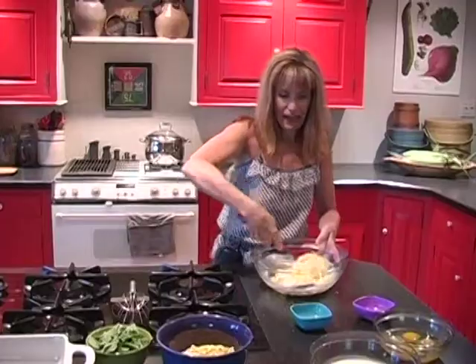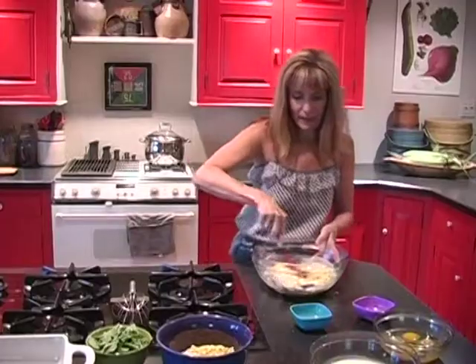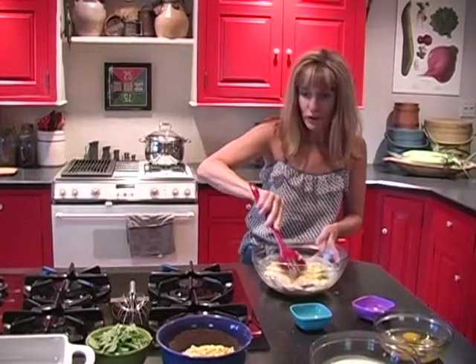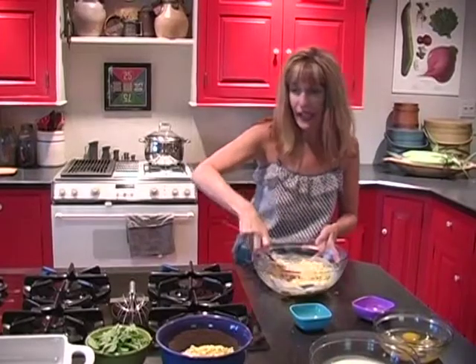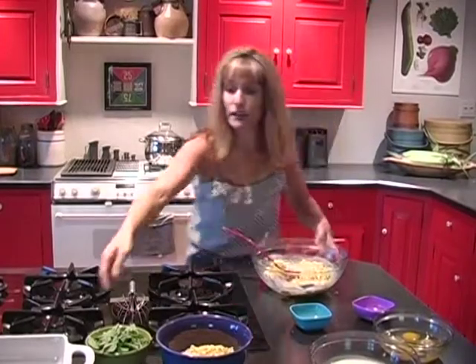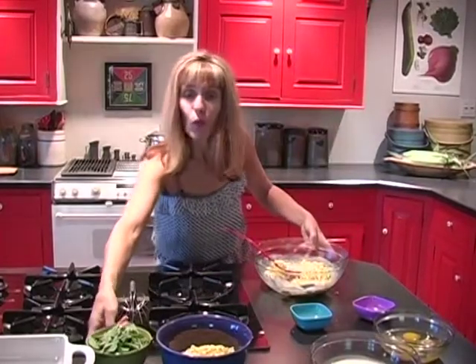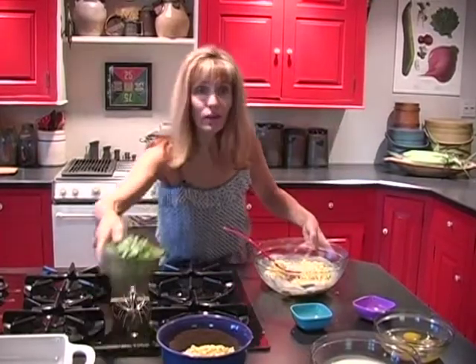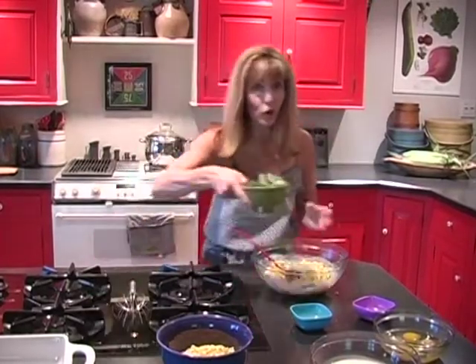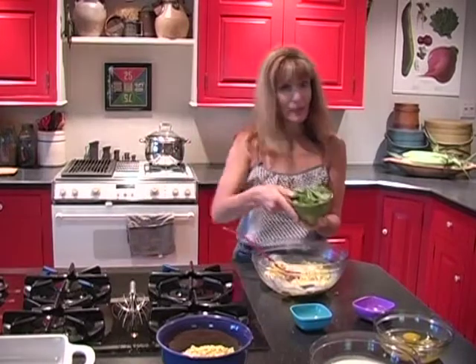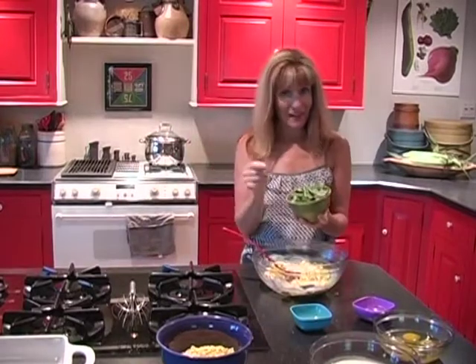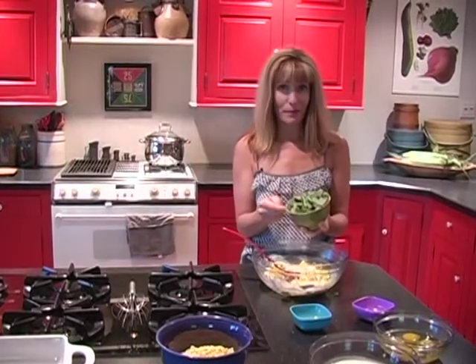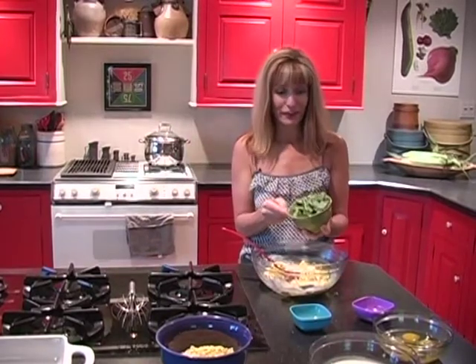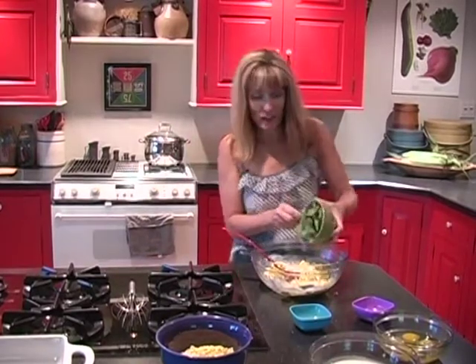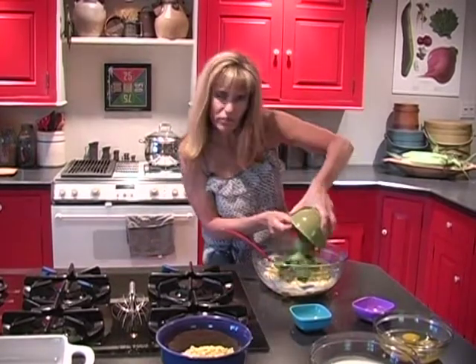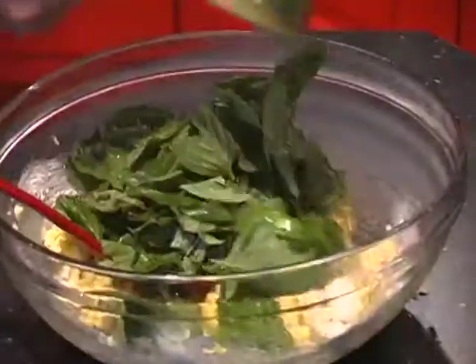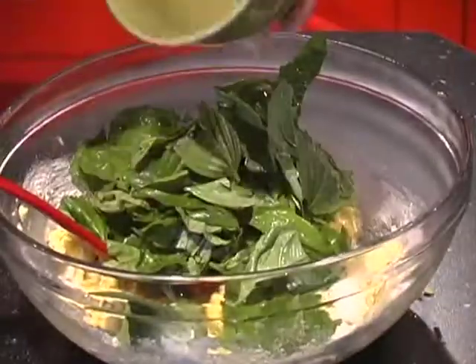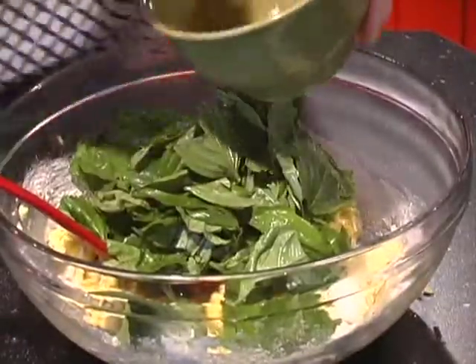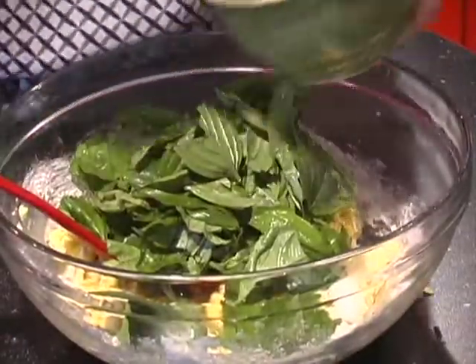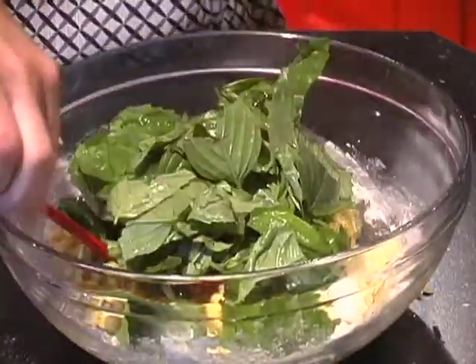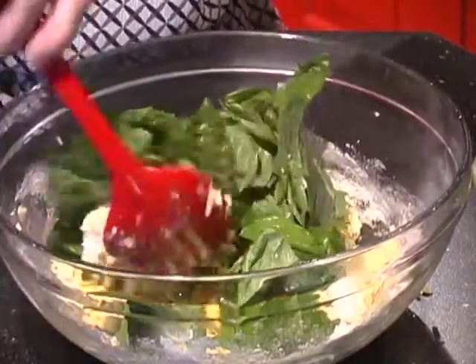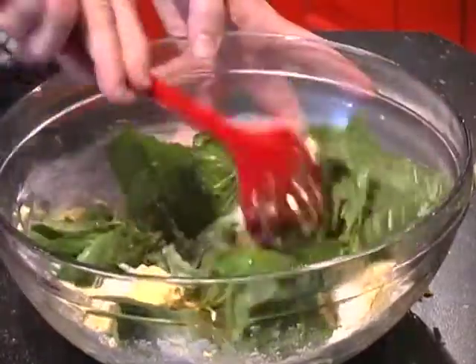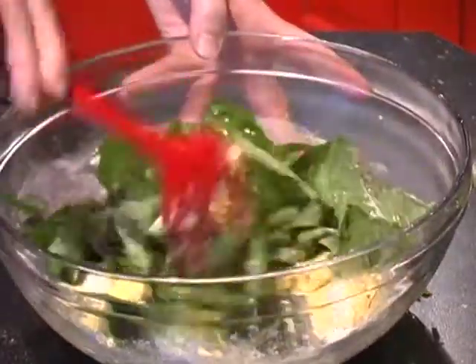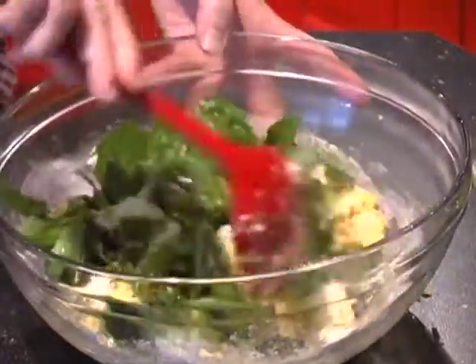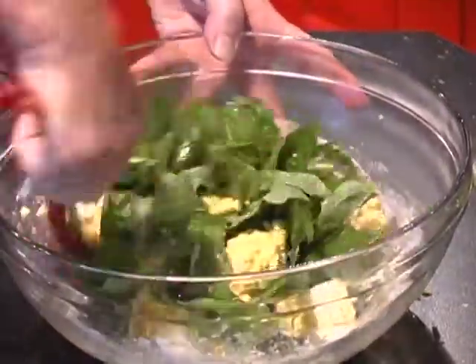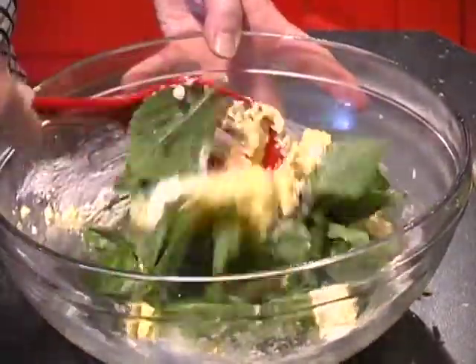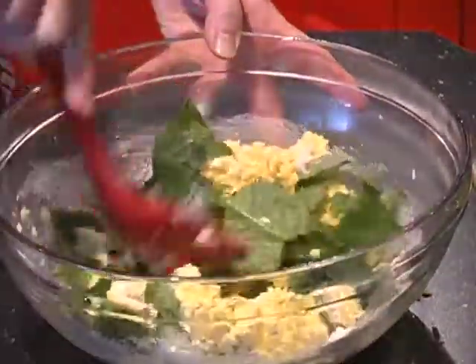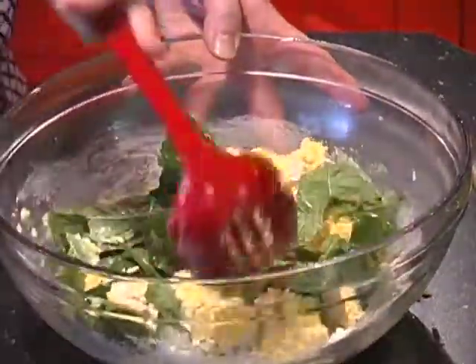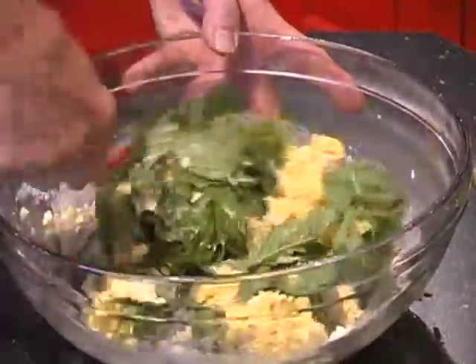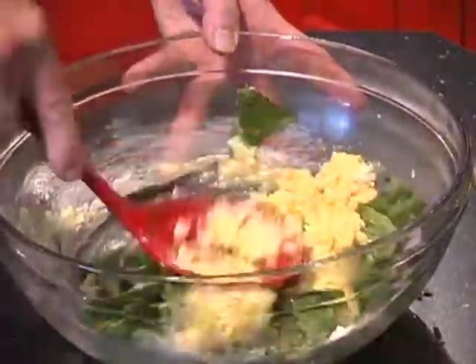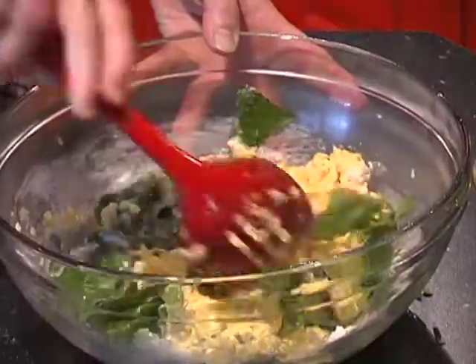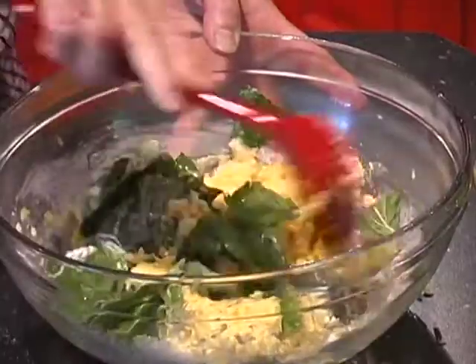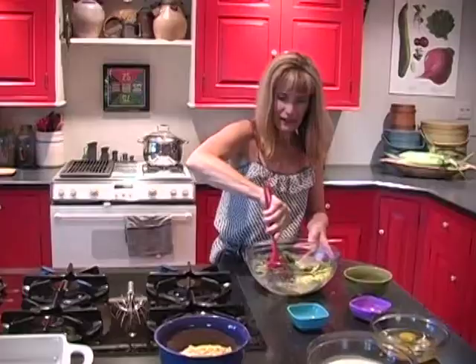We're also going to add one fully packed cup of basil leaves, torn, just to release the flavor. Now, I know that seems like a lot, but trust me, once you get that in the oven, it takes on a real savory, subtle flavor.